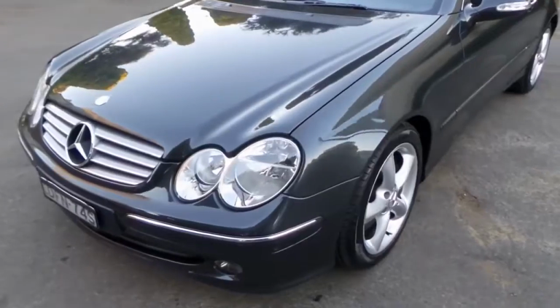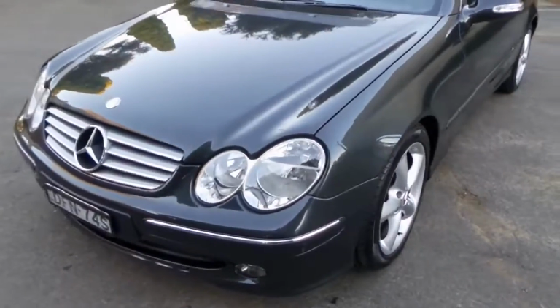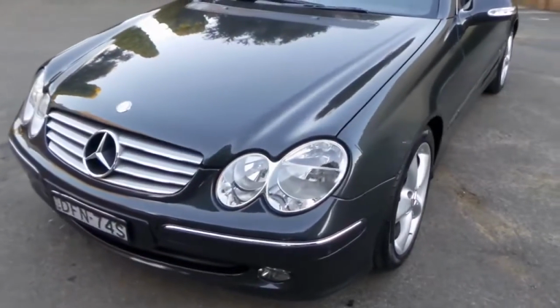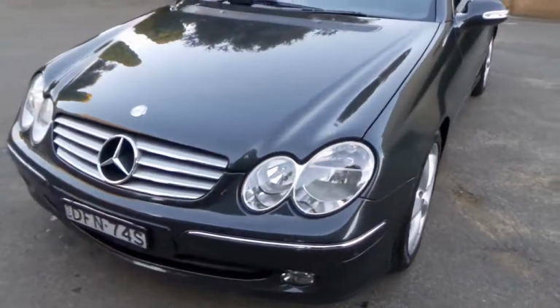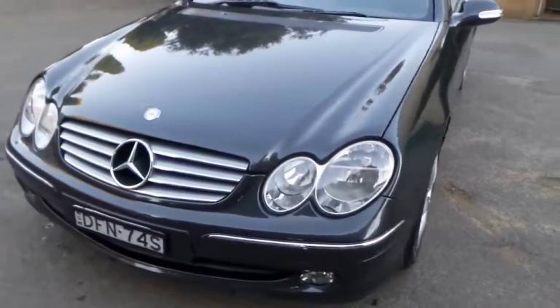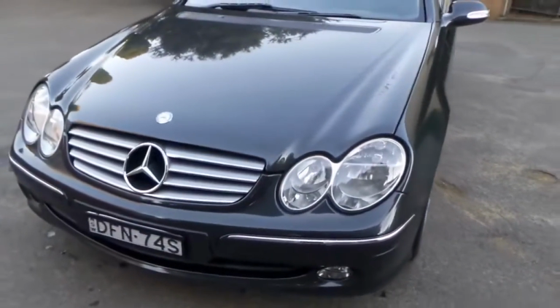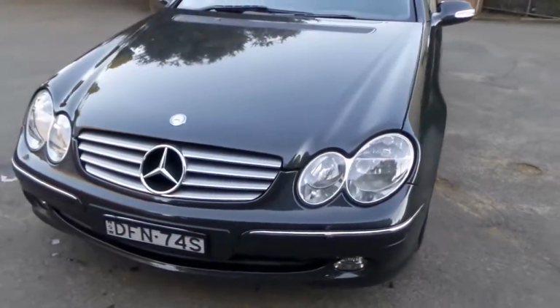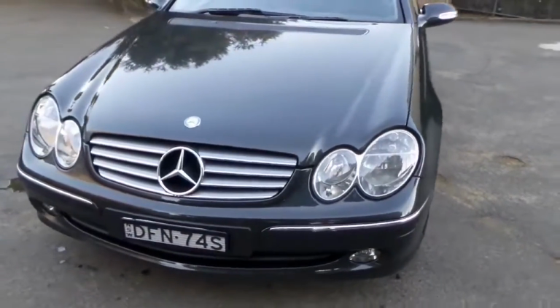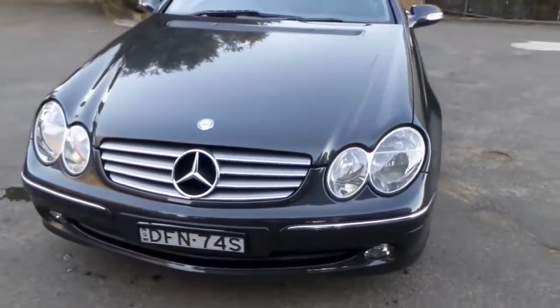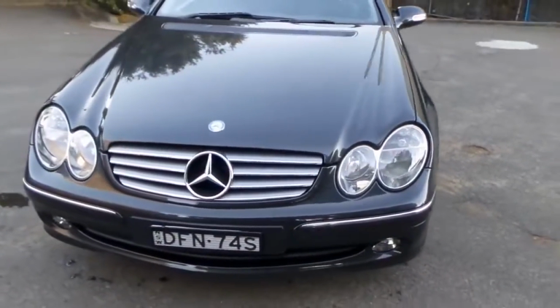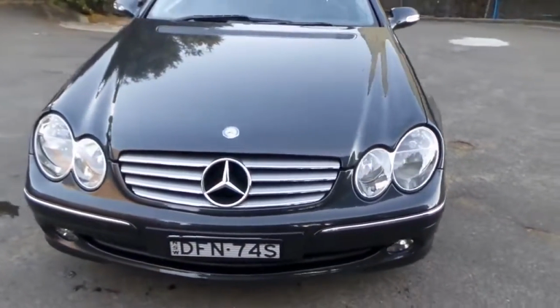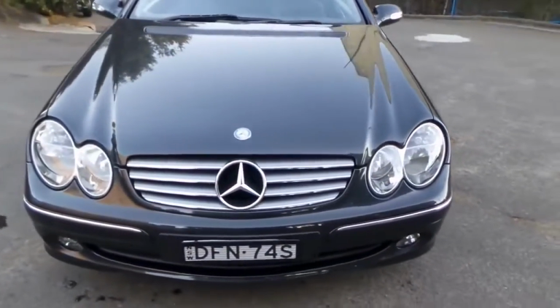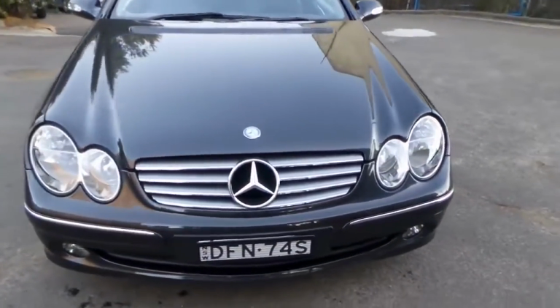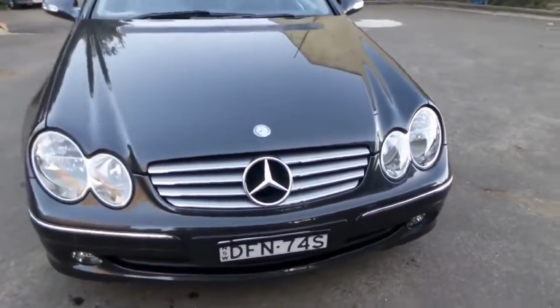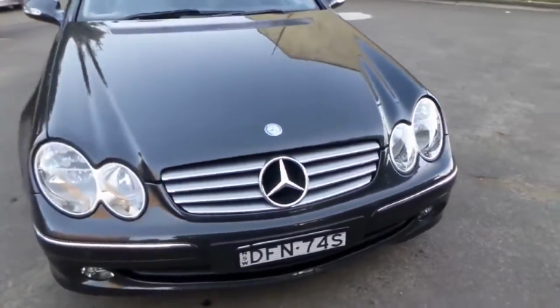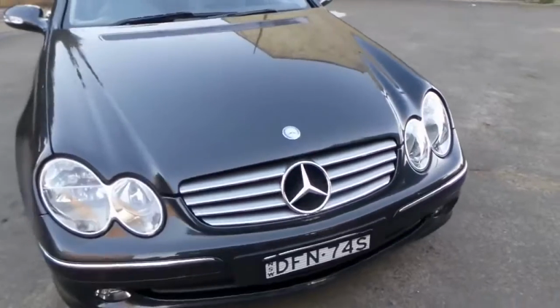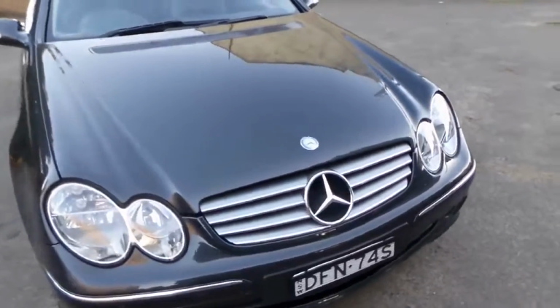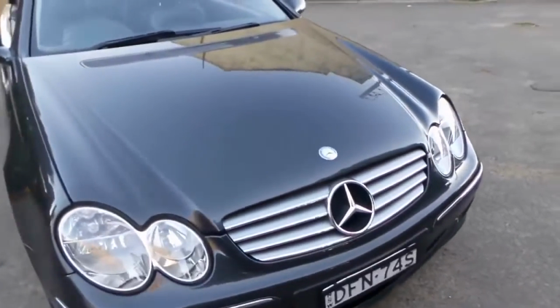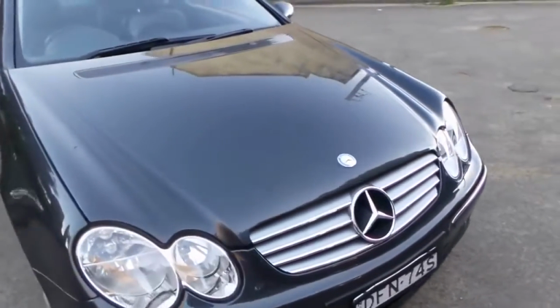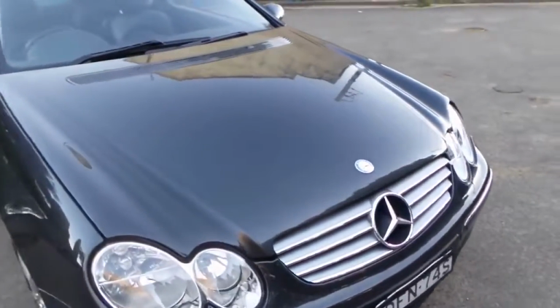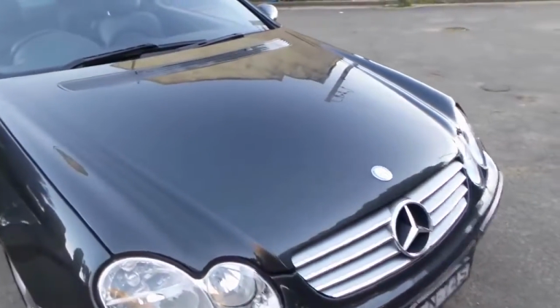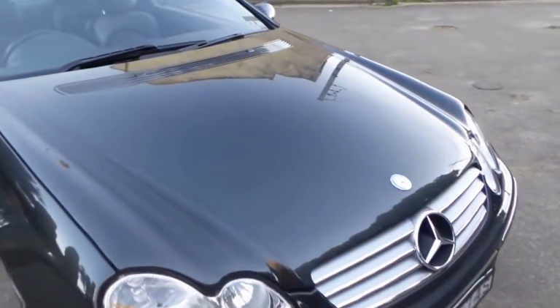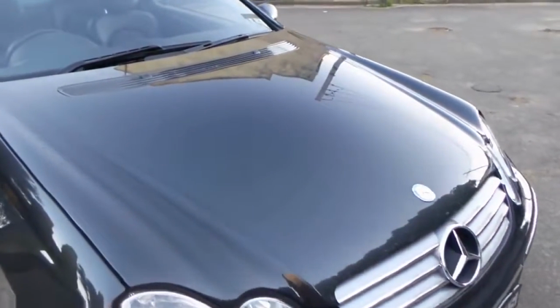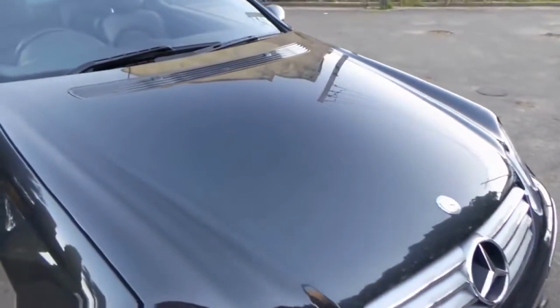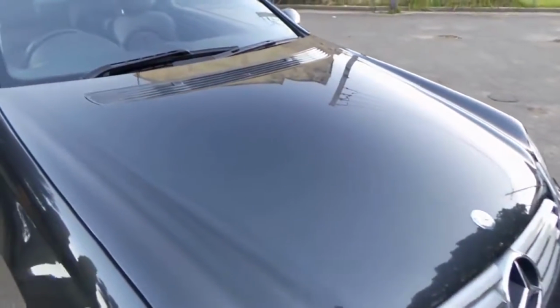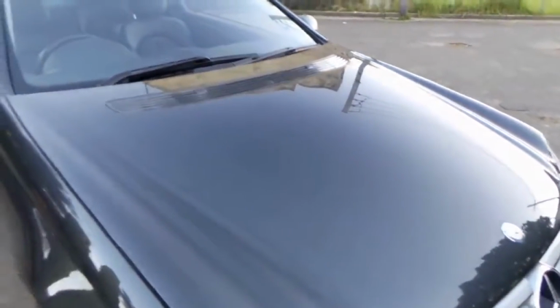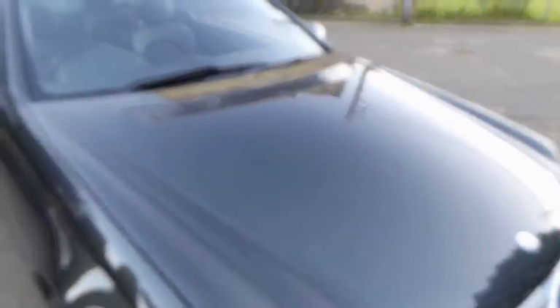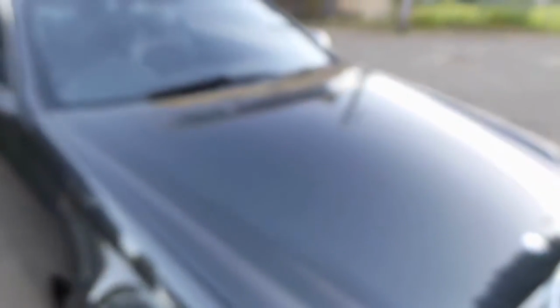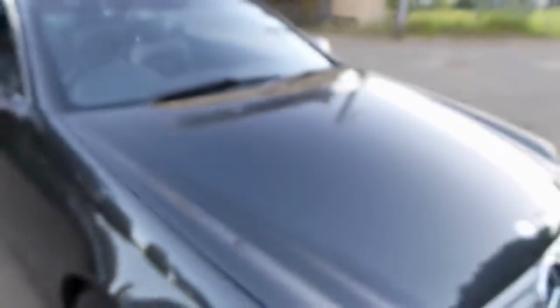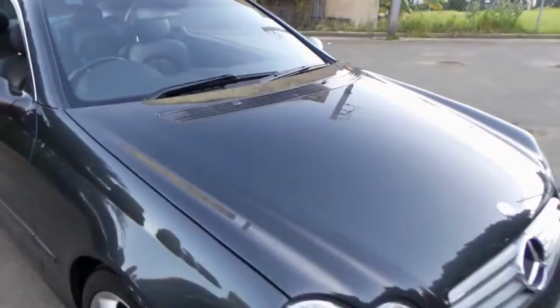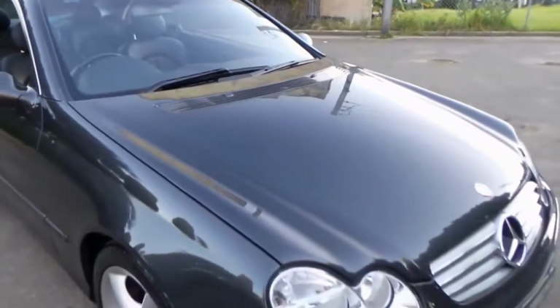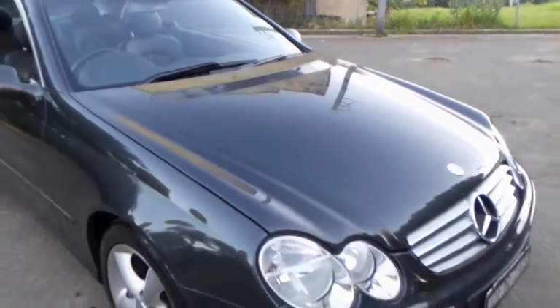We're seeing these CLKs with well over 200,000 kilometres. We've just given this car a wash with soap and water and look at it — it's very nice.